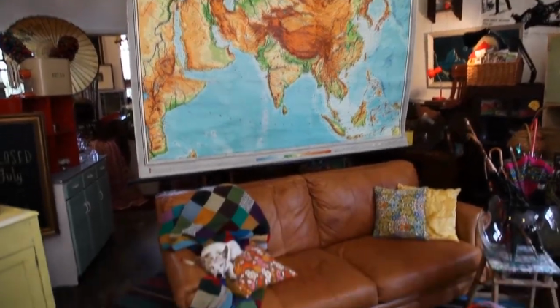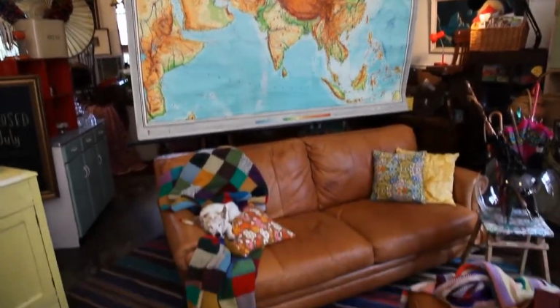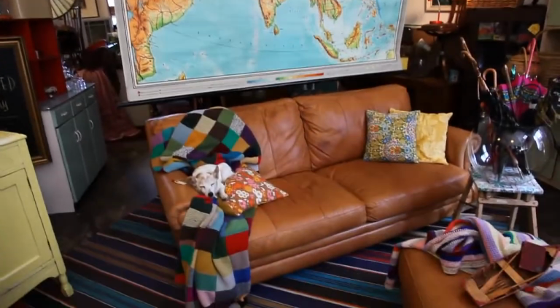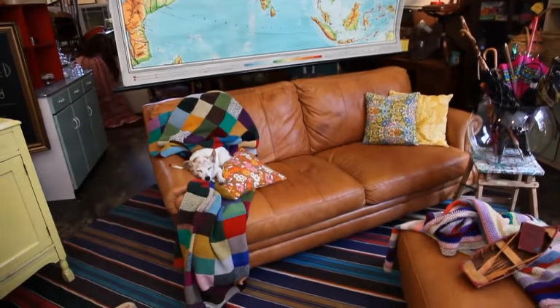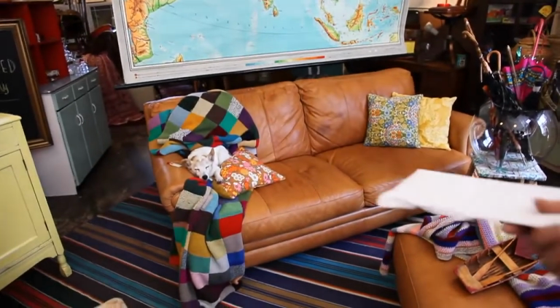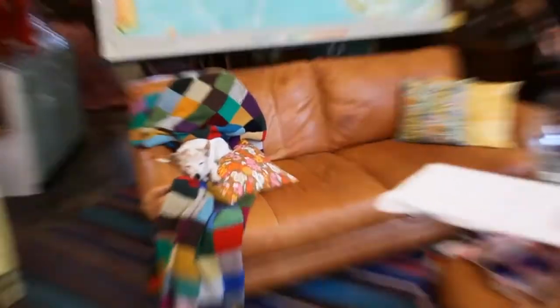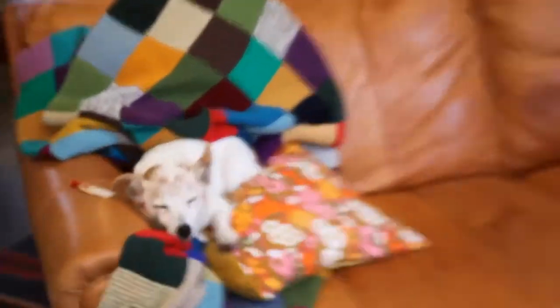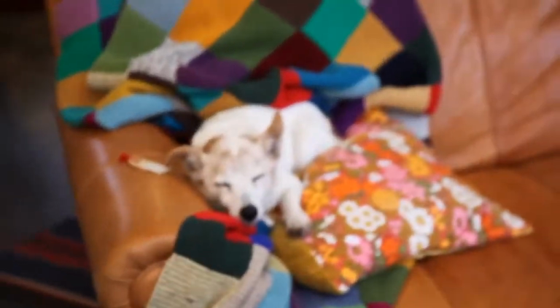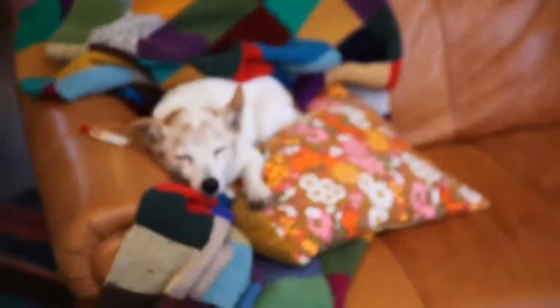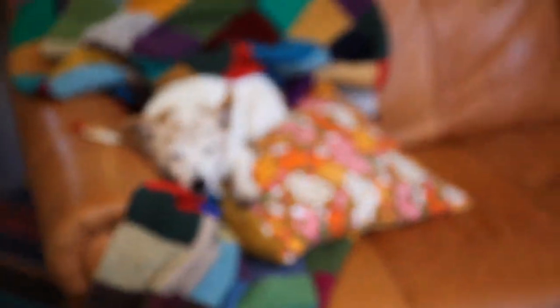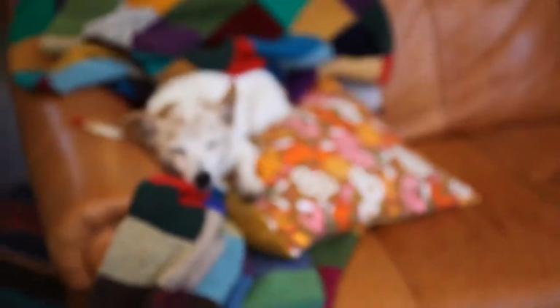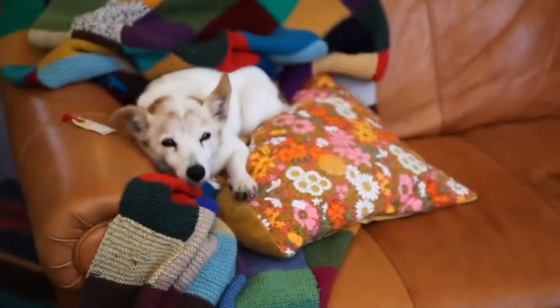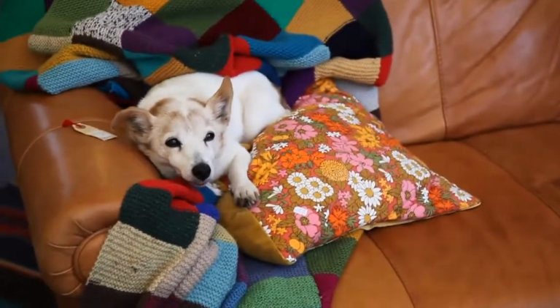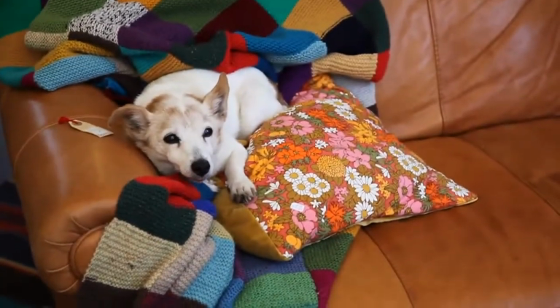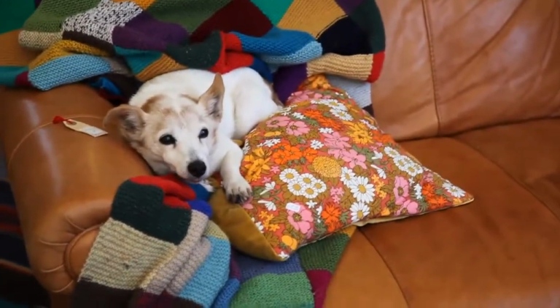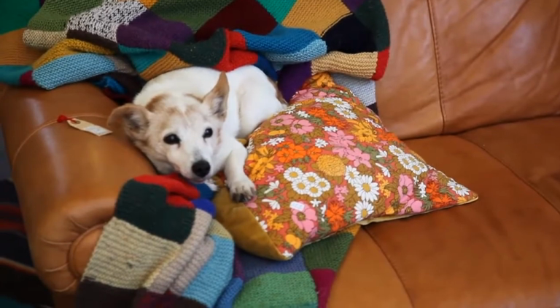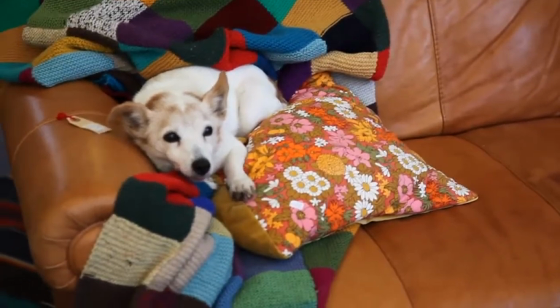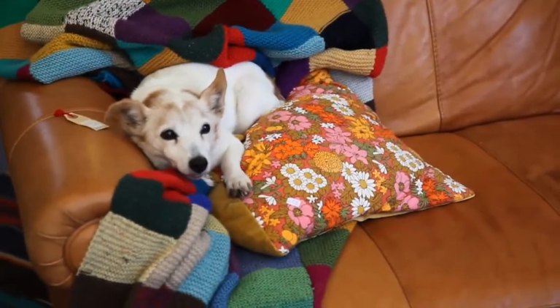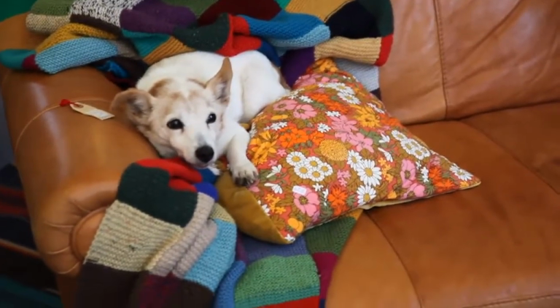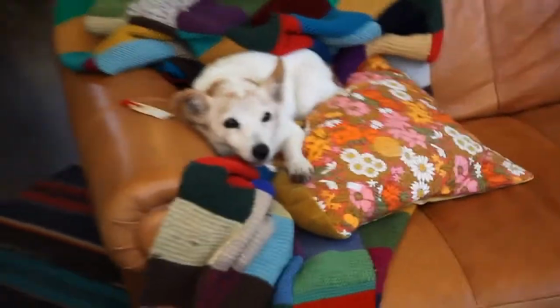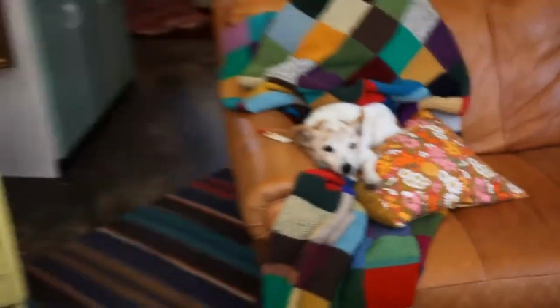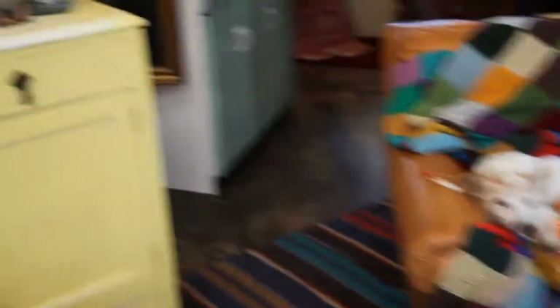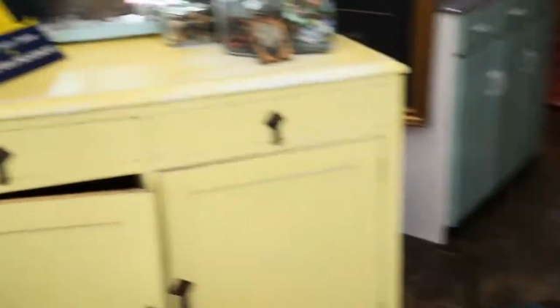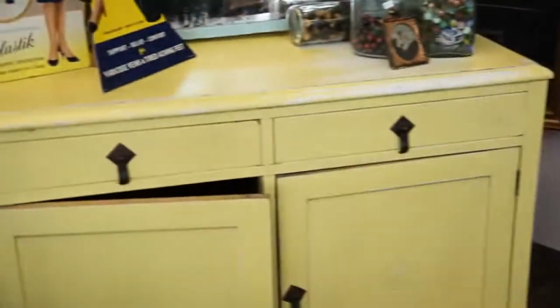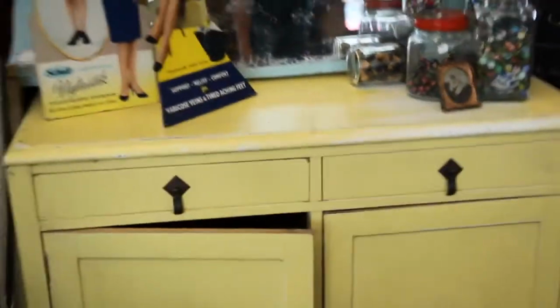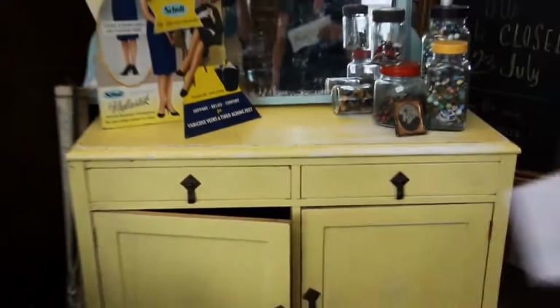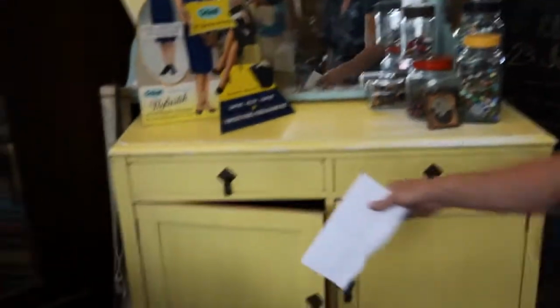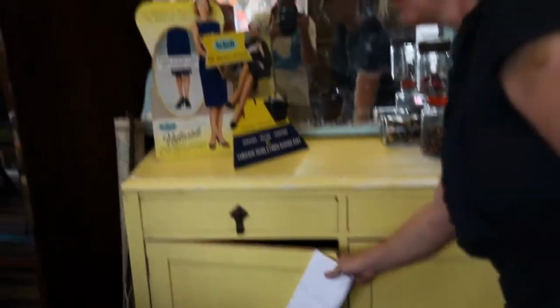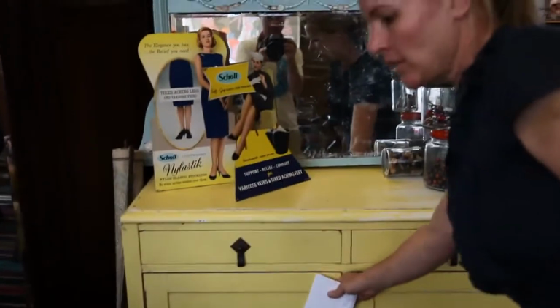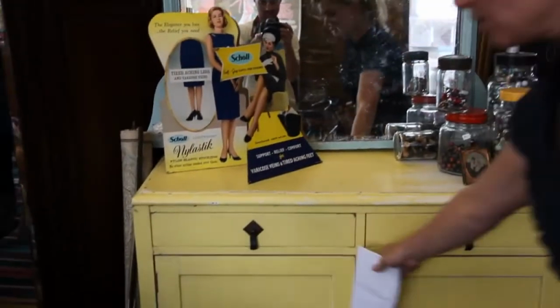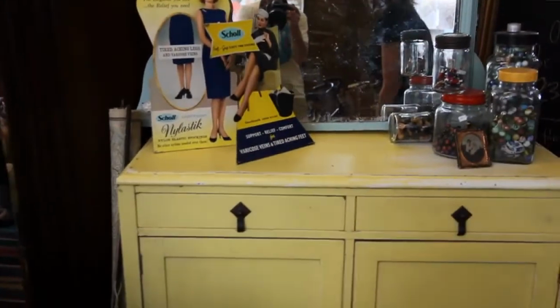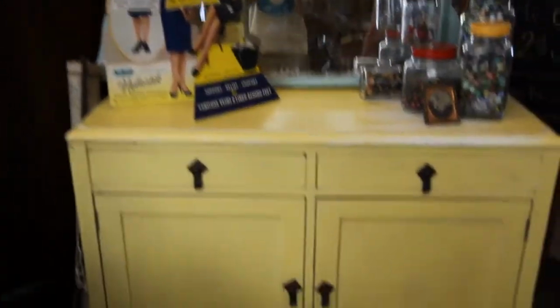And the soap is pretty good as well. The soap is nice. Comfortably snoozing. This is new as well, cute little sideboard, little painted distressed thing. That's in at 60, which is pretty reasonable.